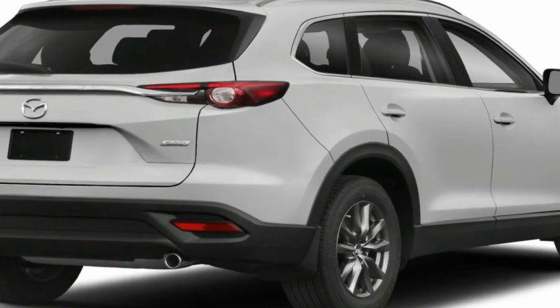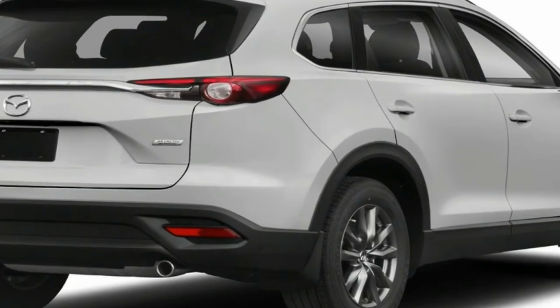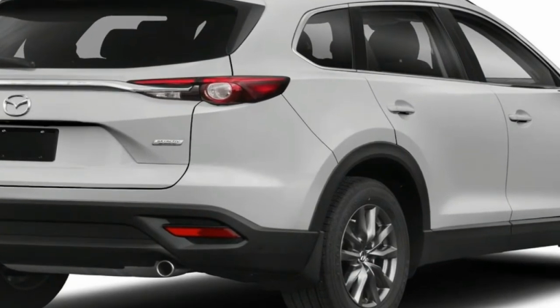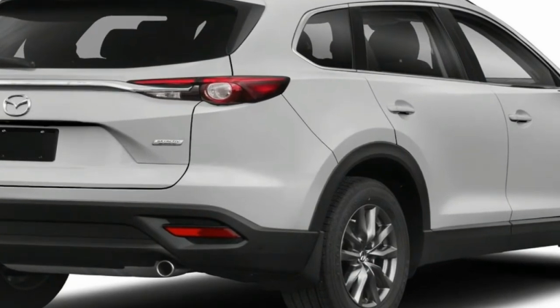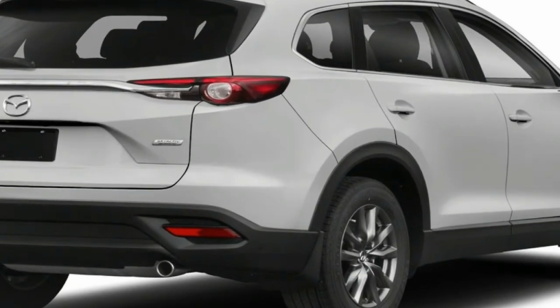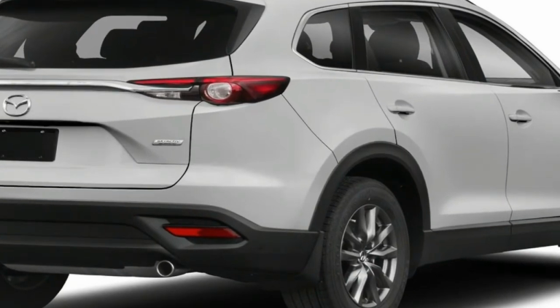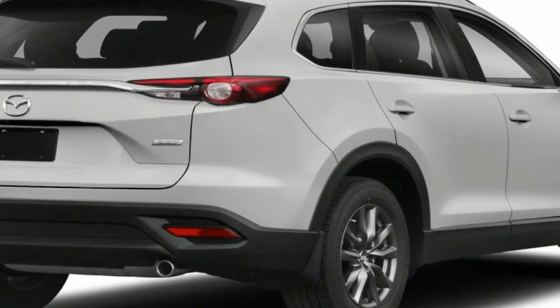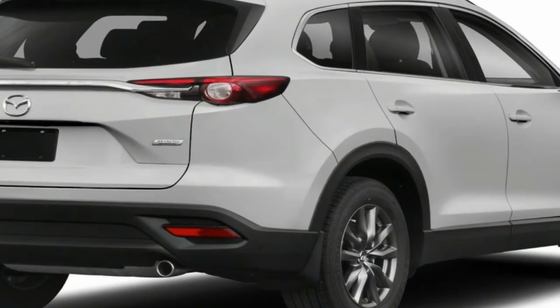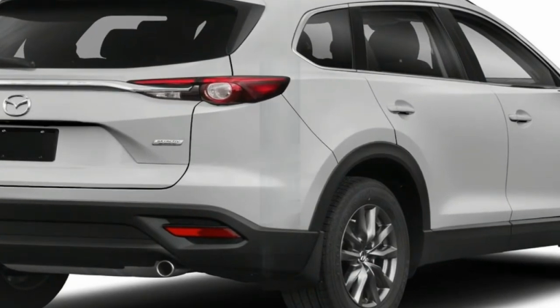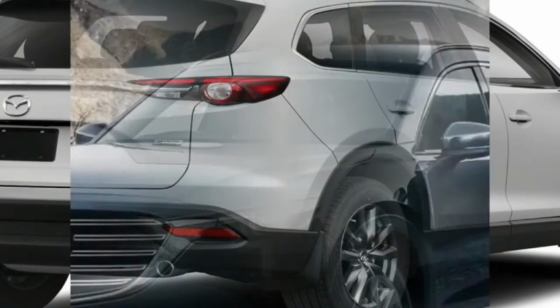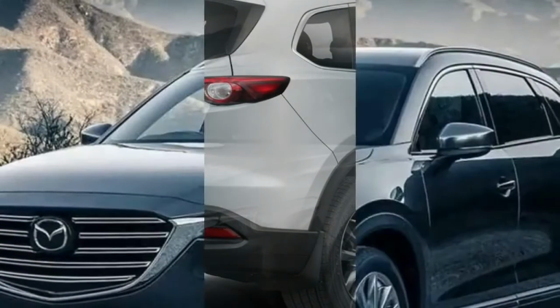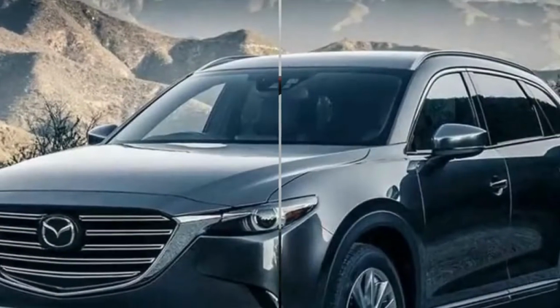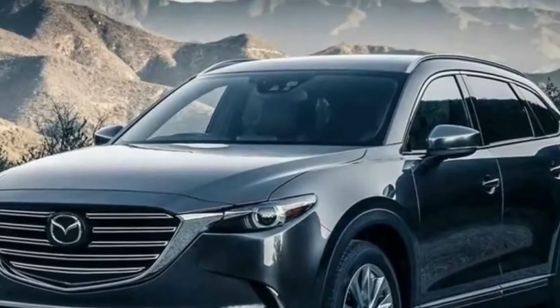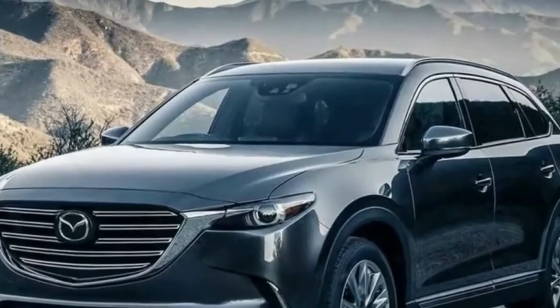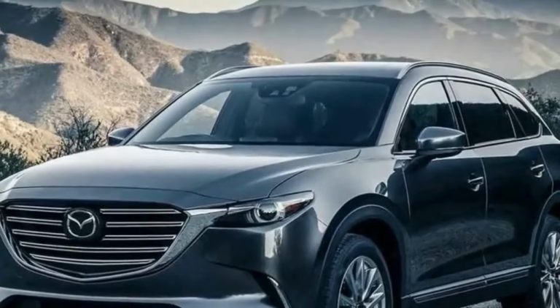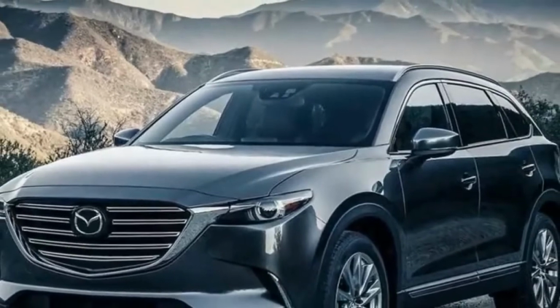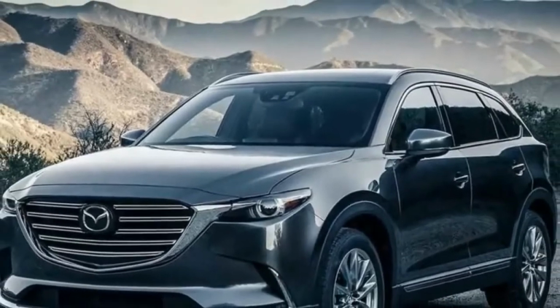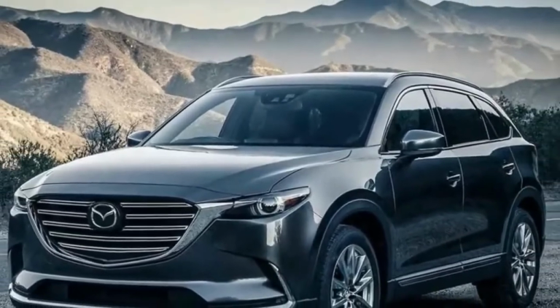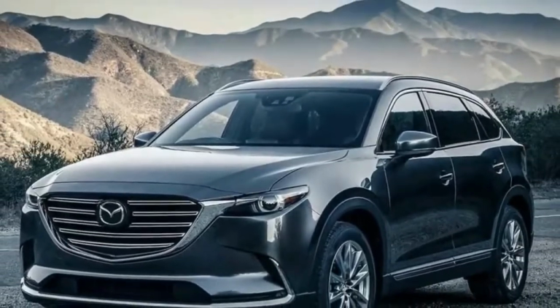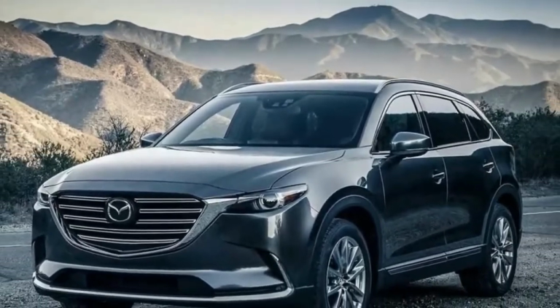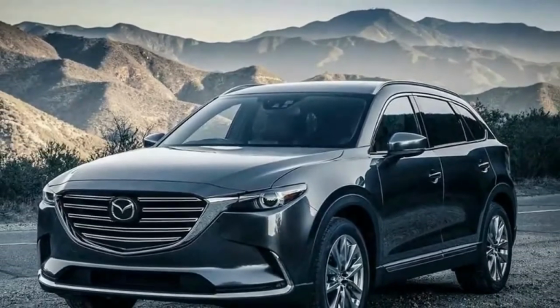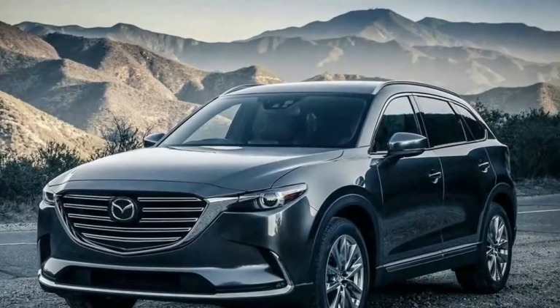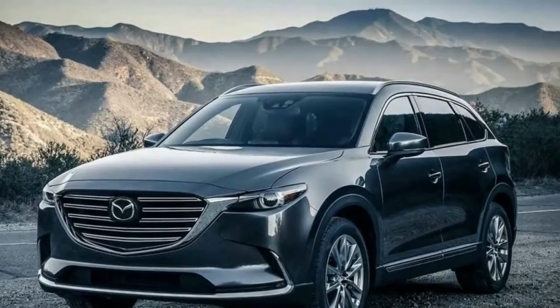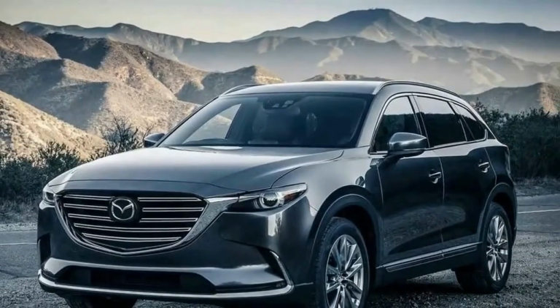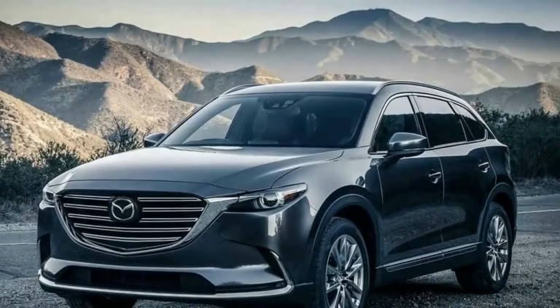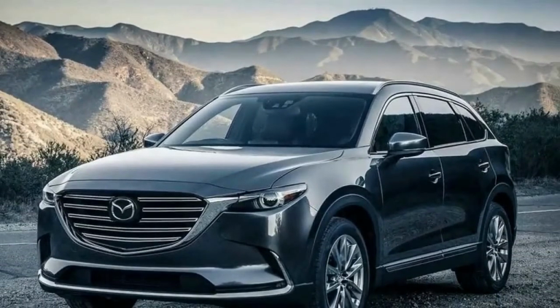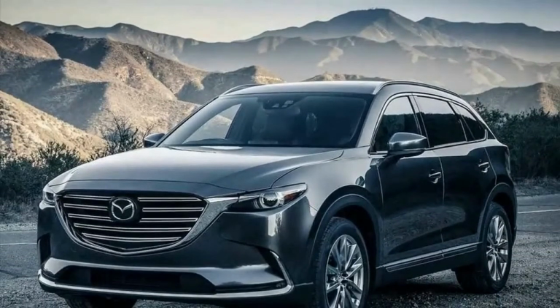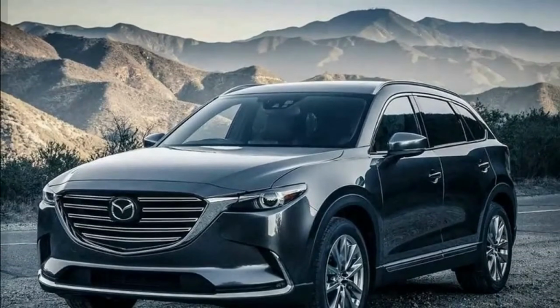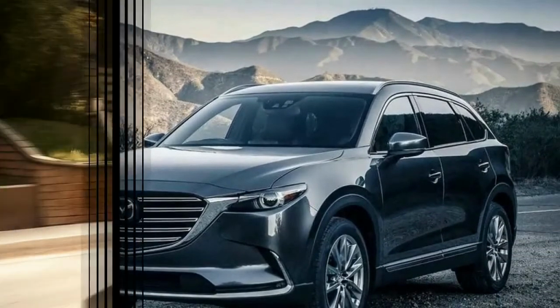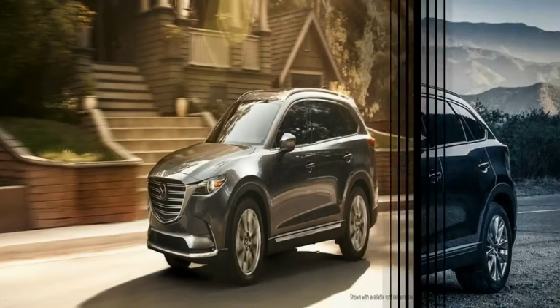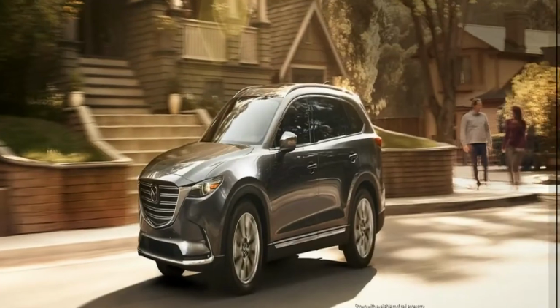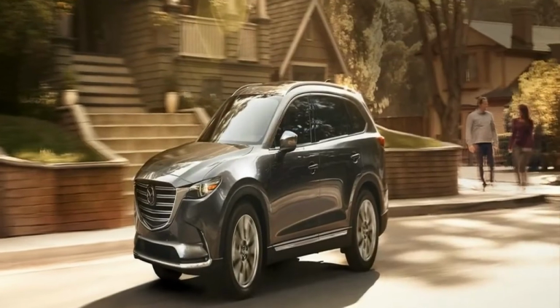Inside, the Miata has room for two and a trunk for a couple of overnight bags, but it's hardly a practical car. The RF isn't just stylish — it's stiffer and quieter than the soft top.